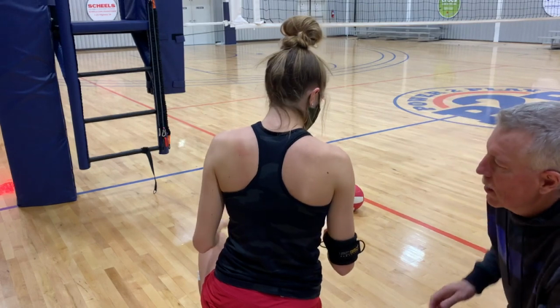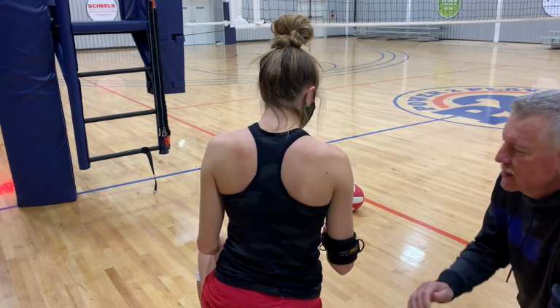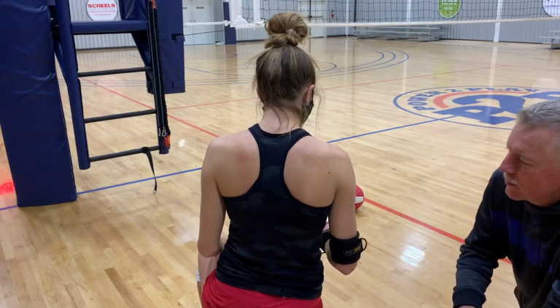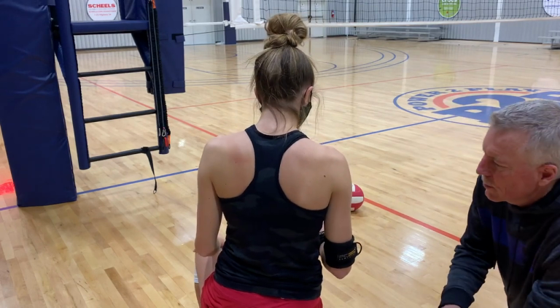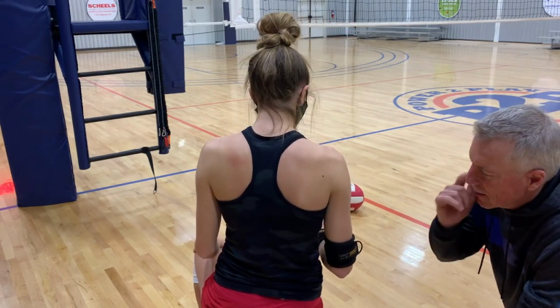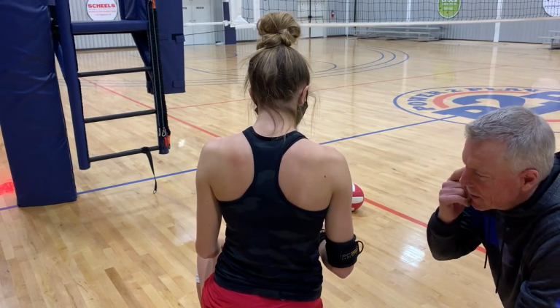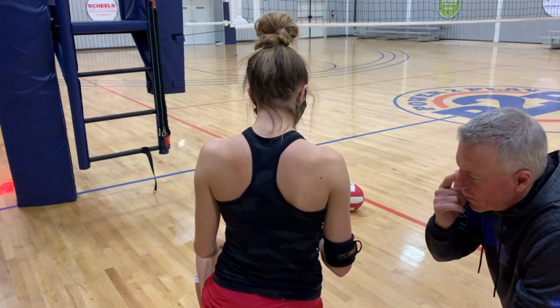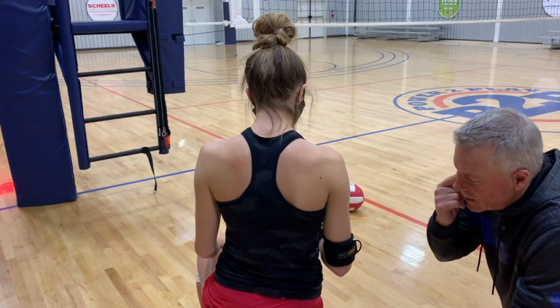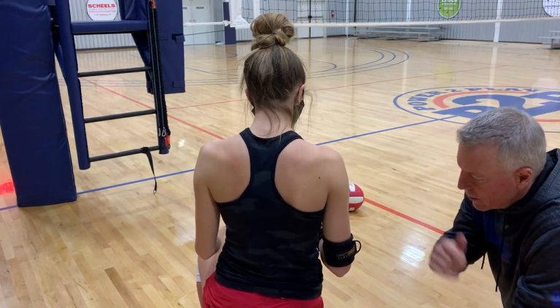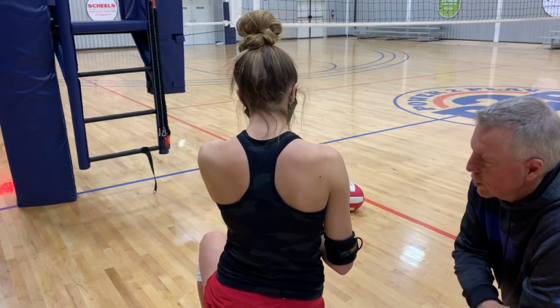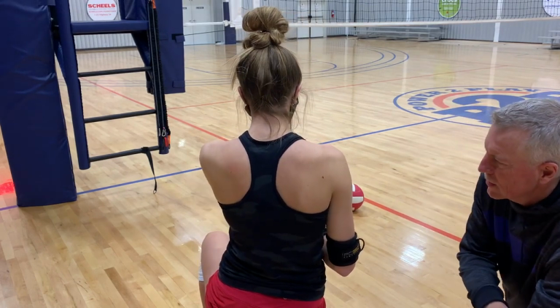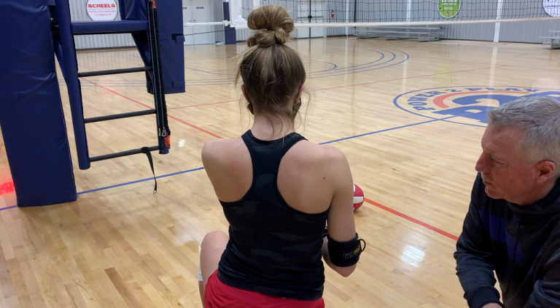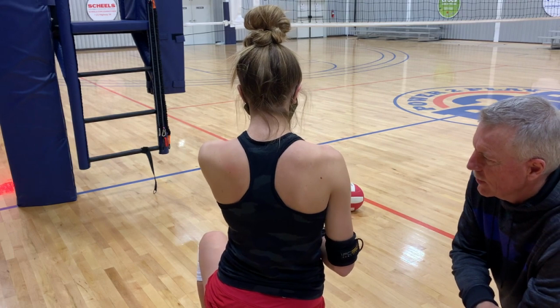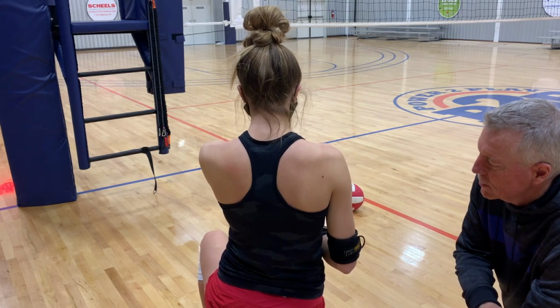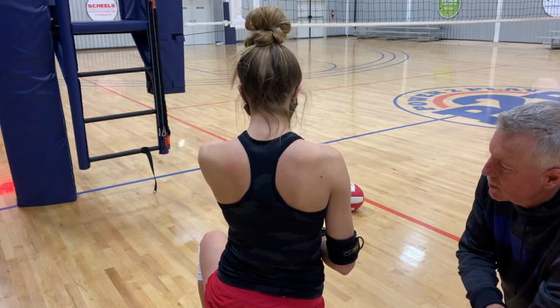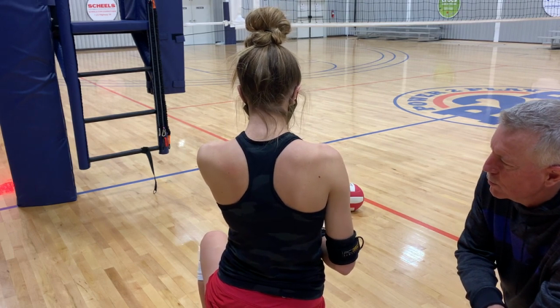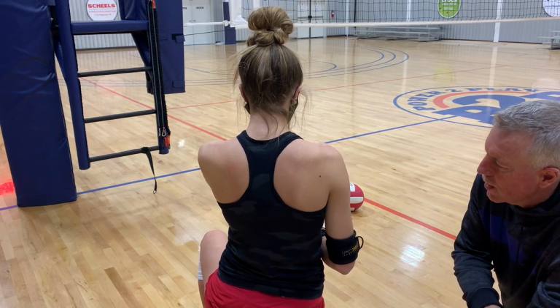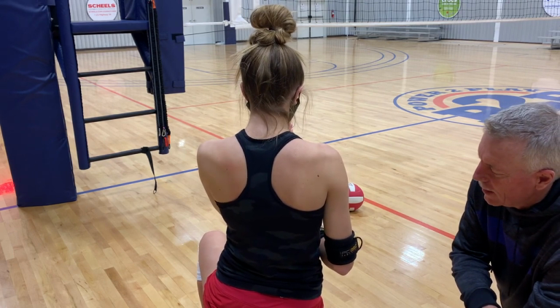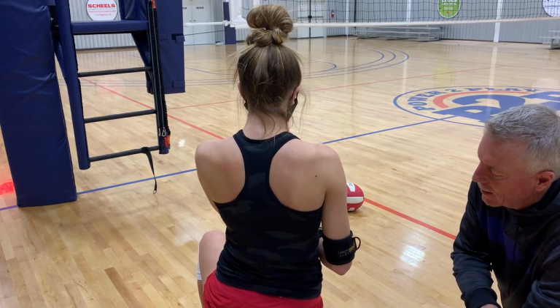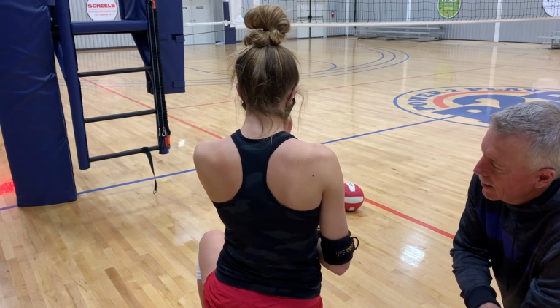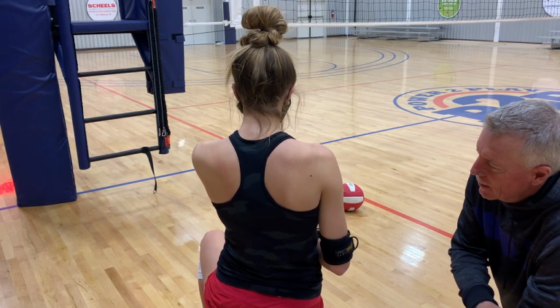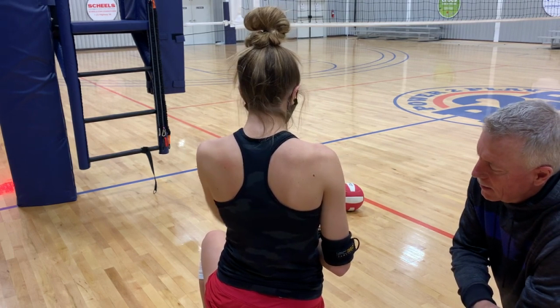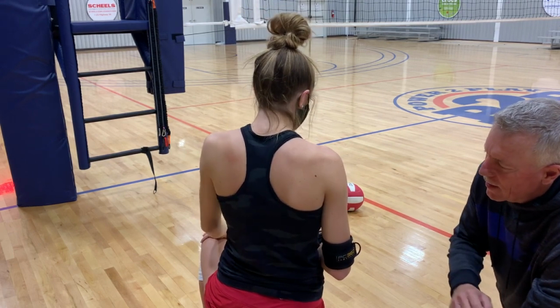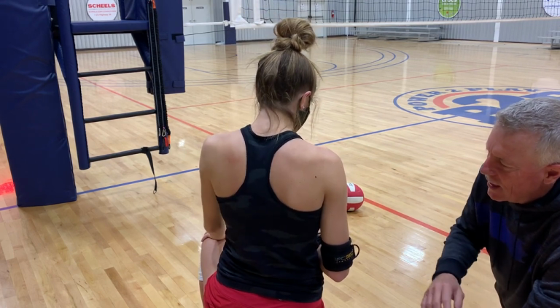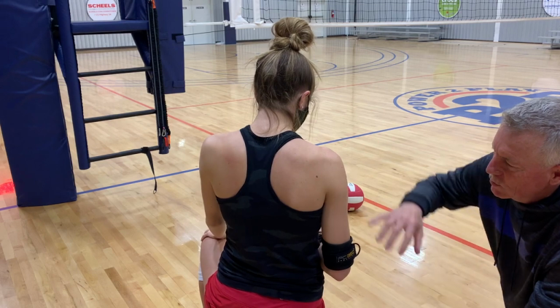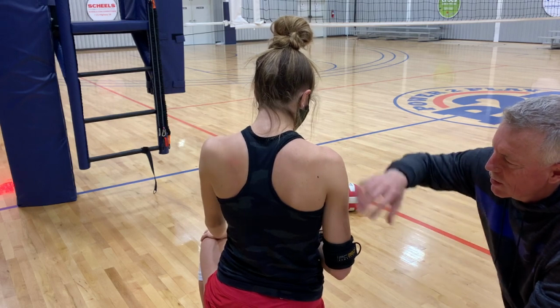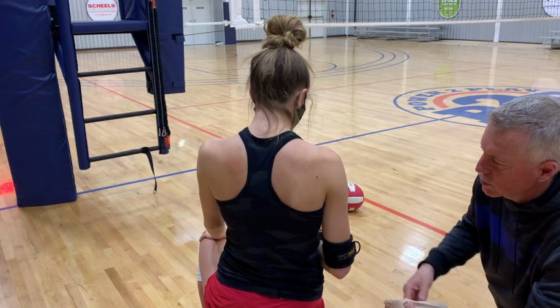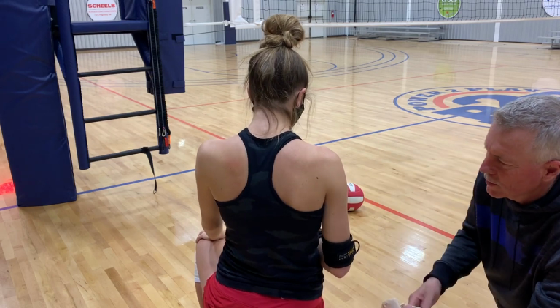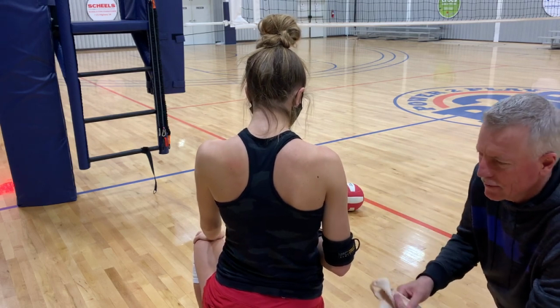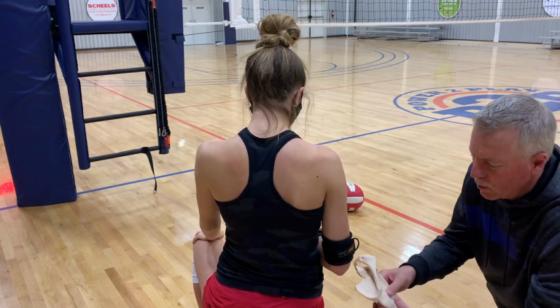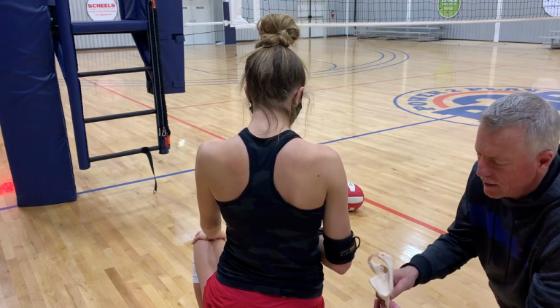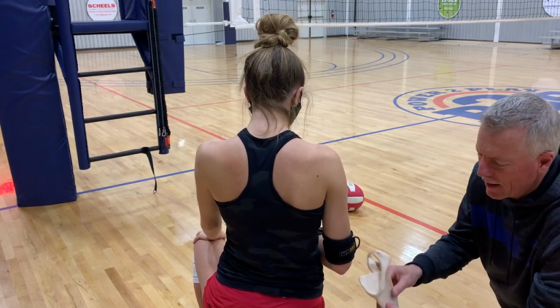Three months ago in December when Maddie started, her shoulder was lit up — it was inflamed. The doctor pulled her off of hitting, and a lot of times what's going on is with the shoulder blade, or what we call the scapula.